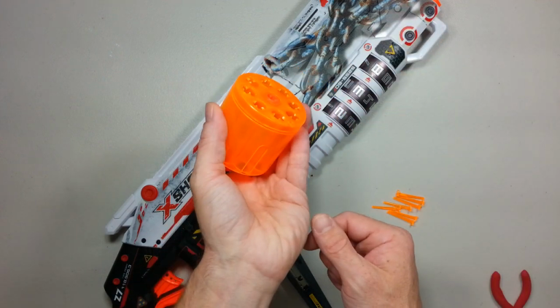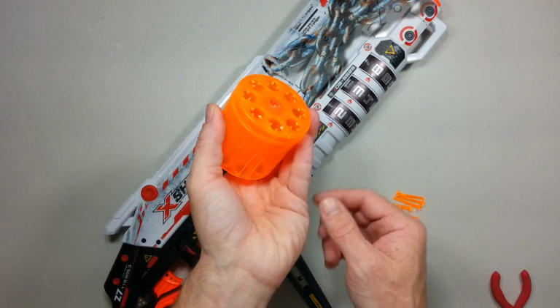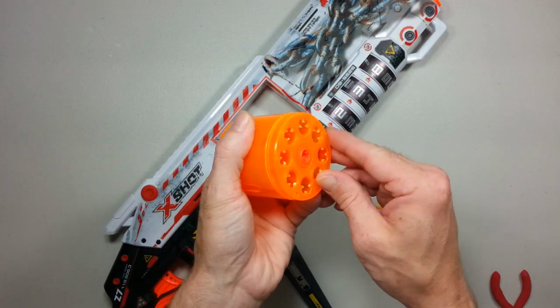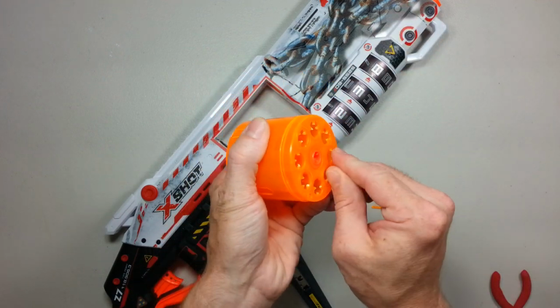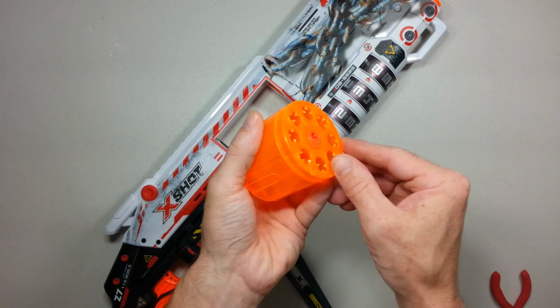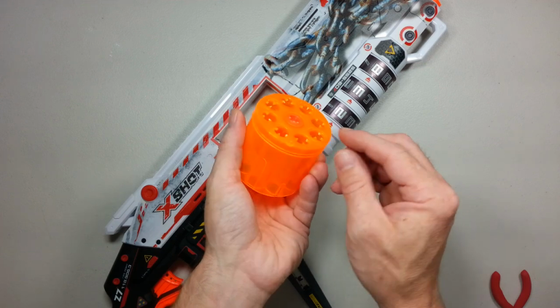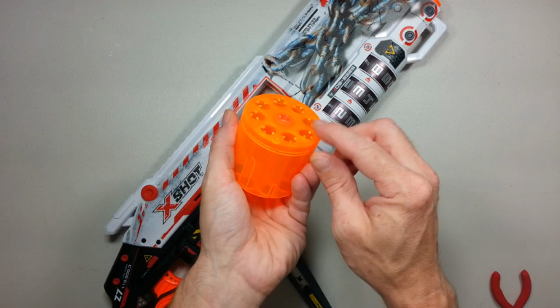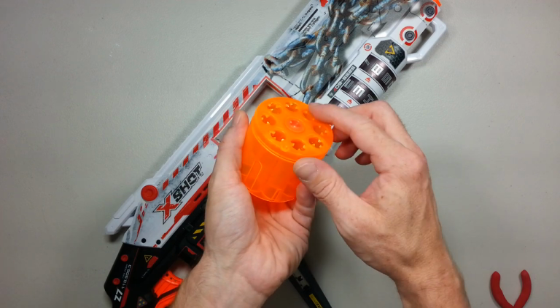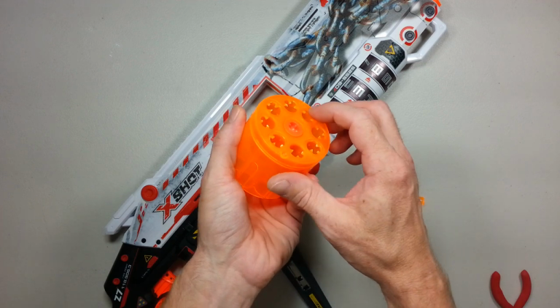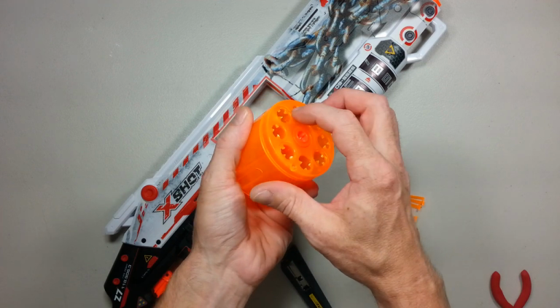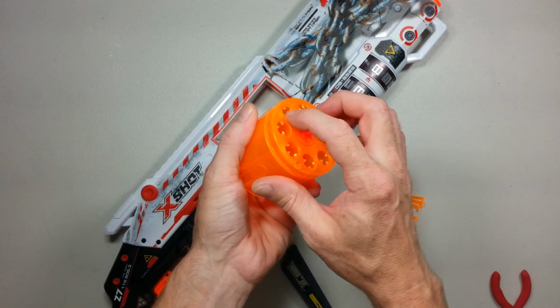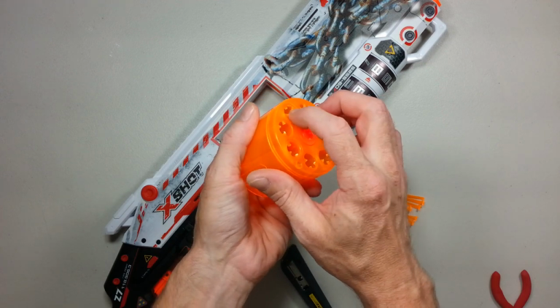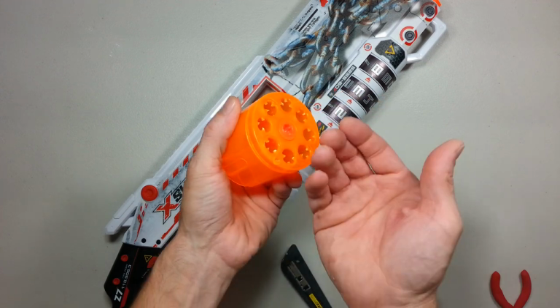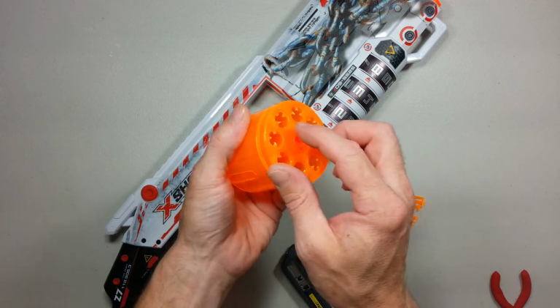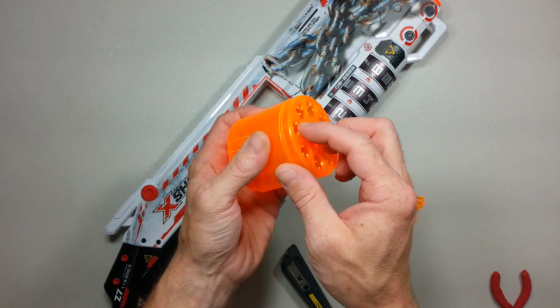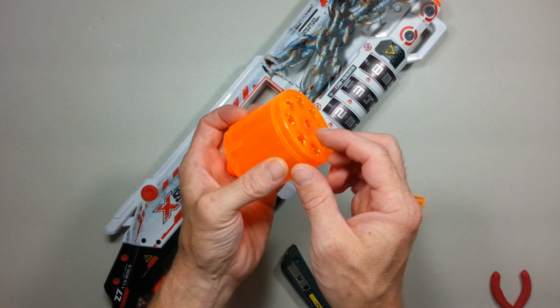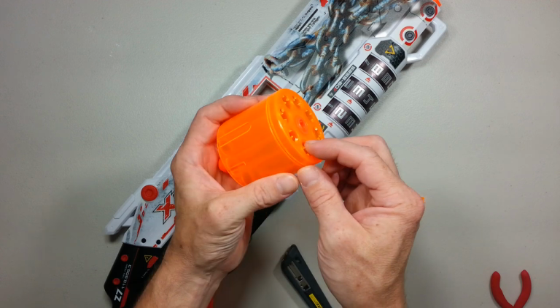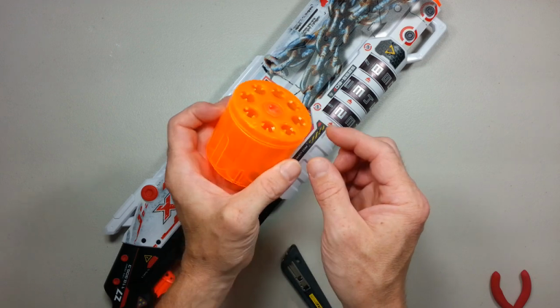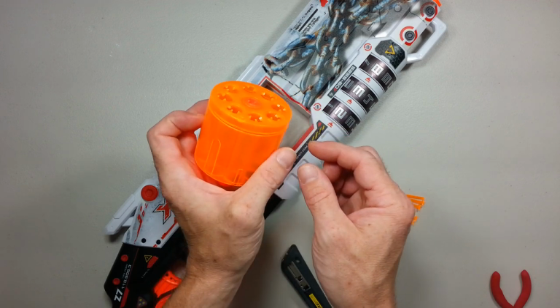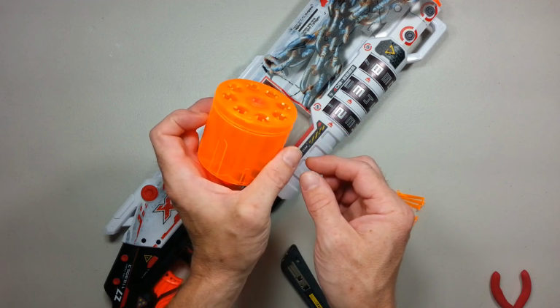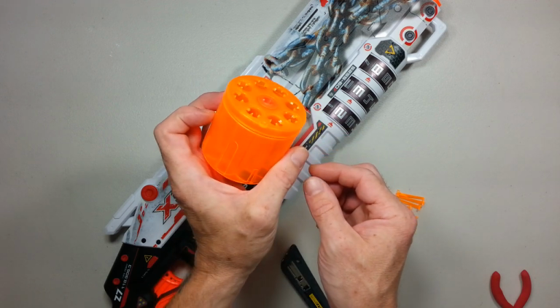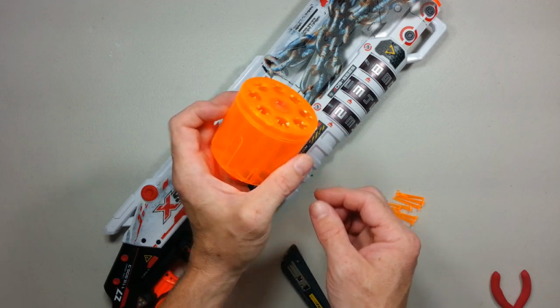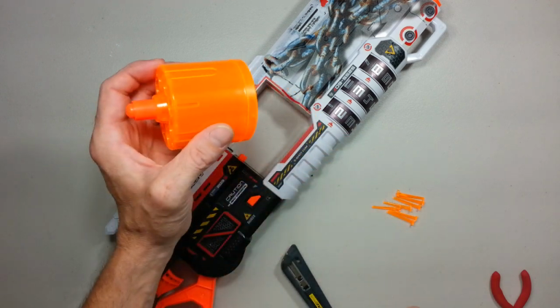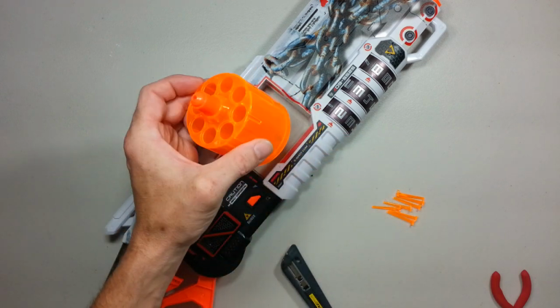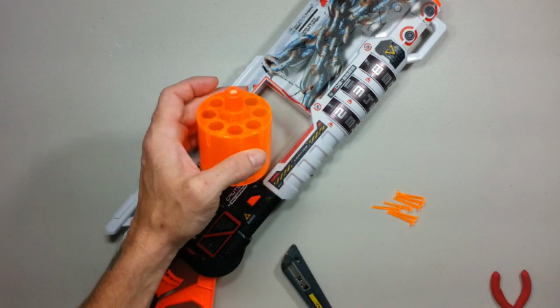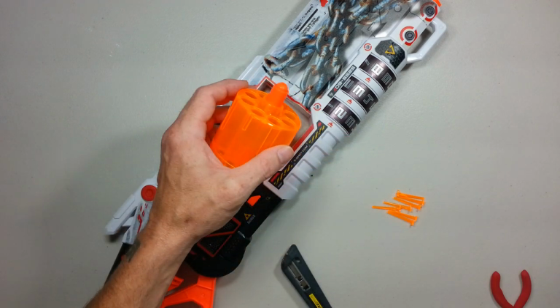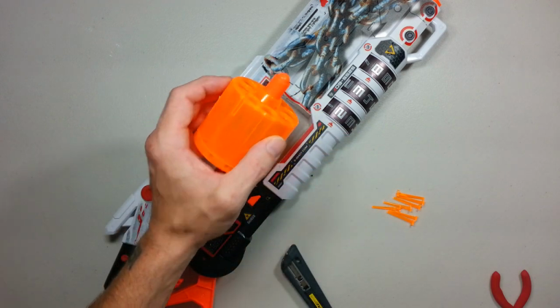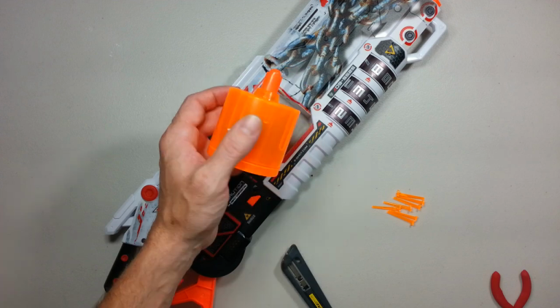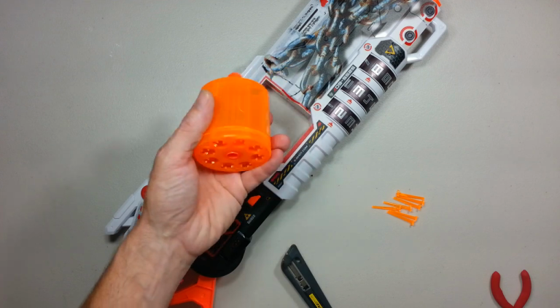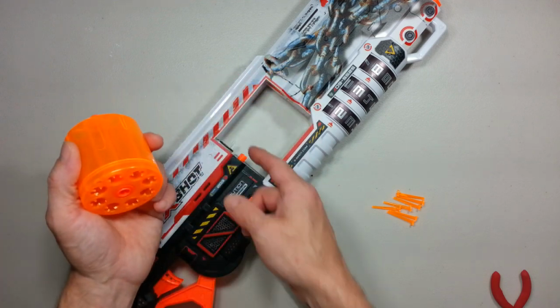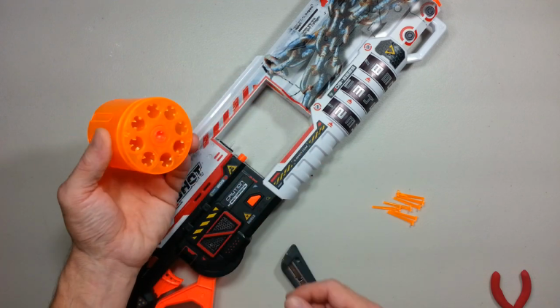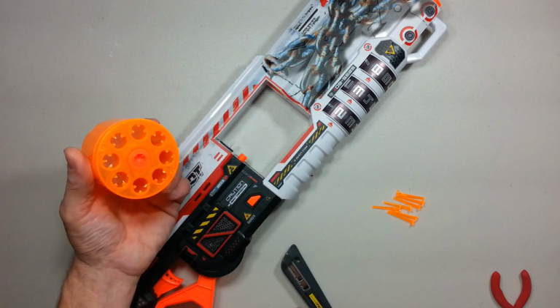This way the modification is almost done. Let's remove any small bits coming off the cylinder to make sure it is smooth, then pop it back into the blaster.